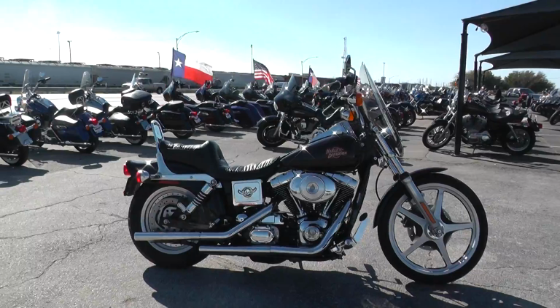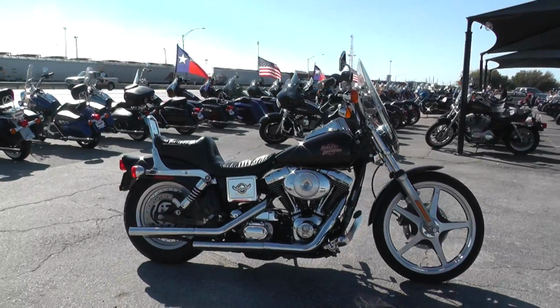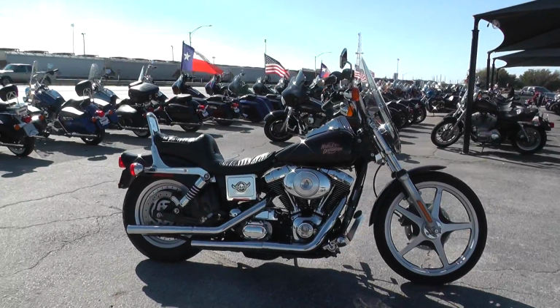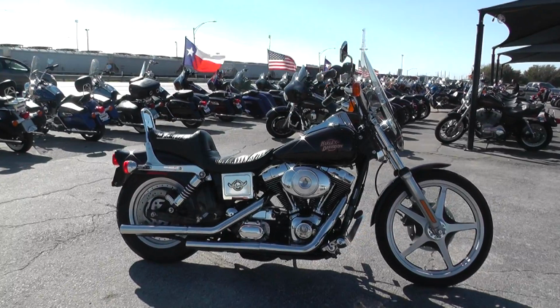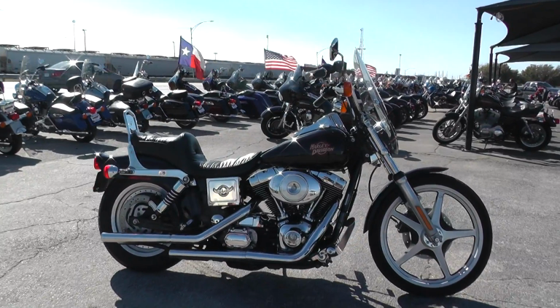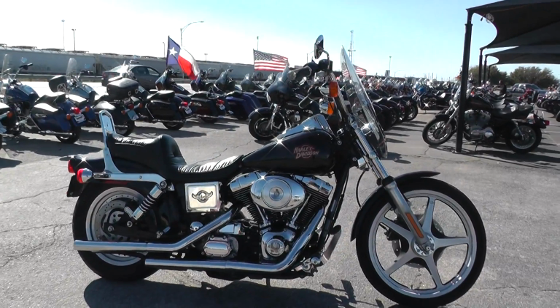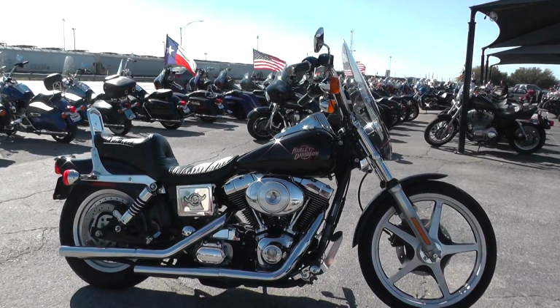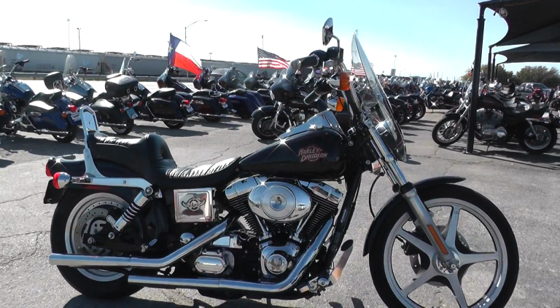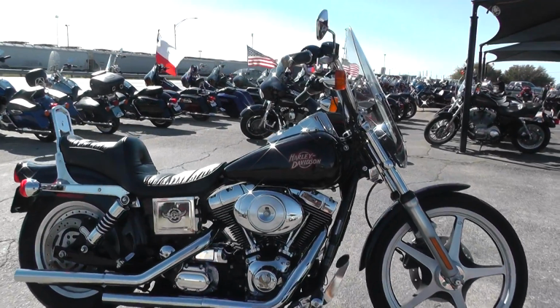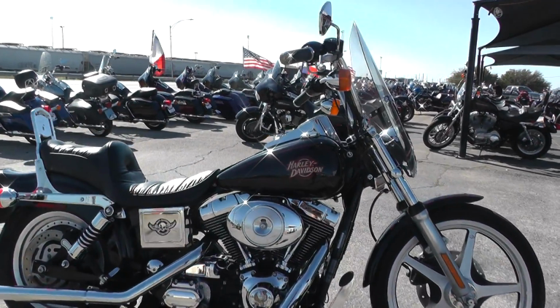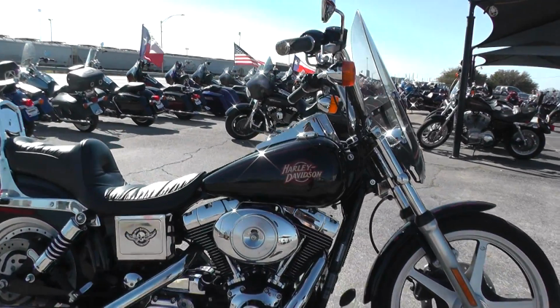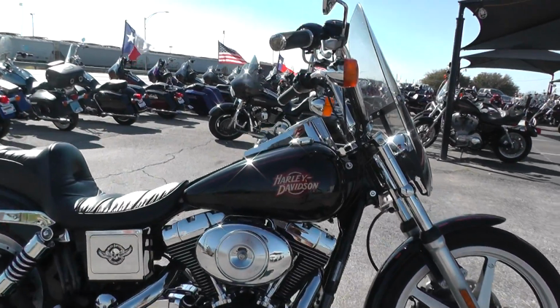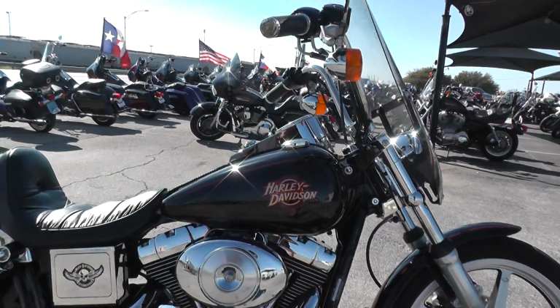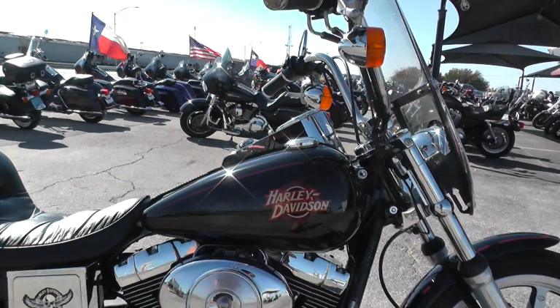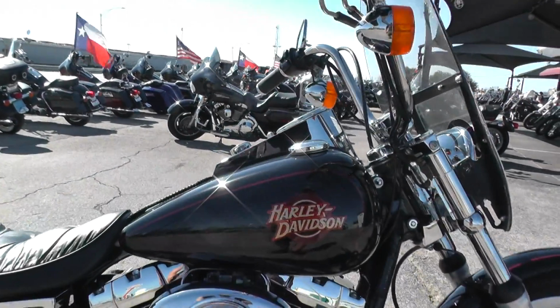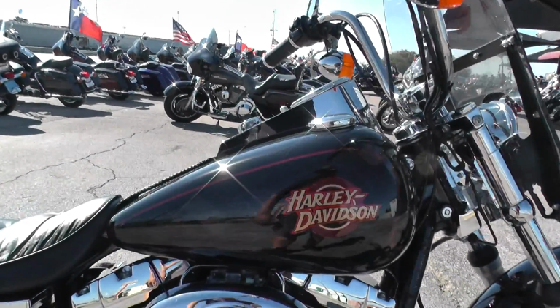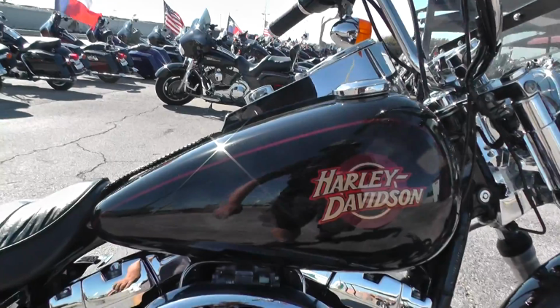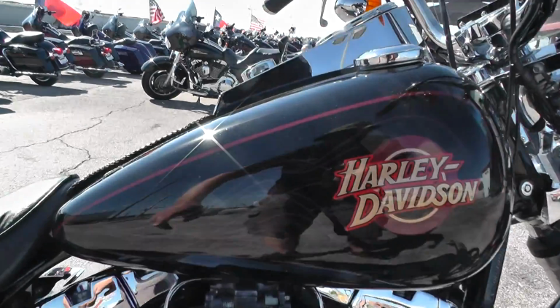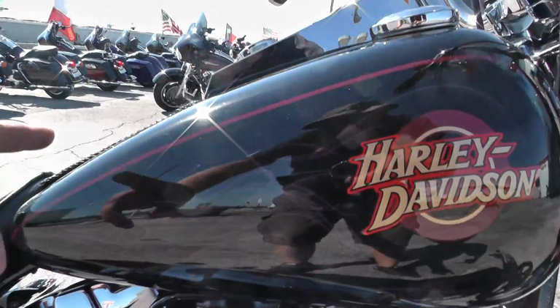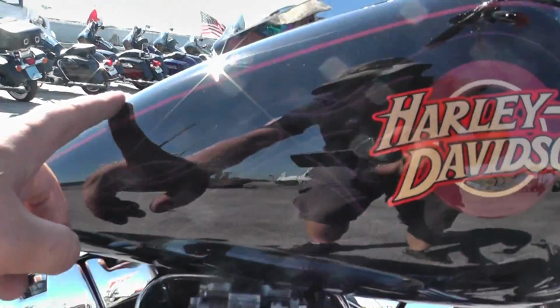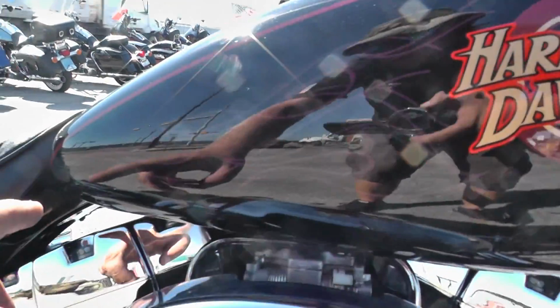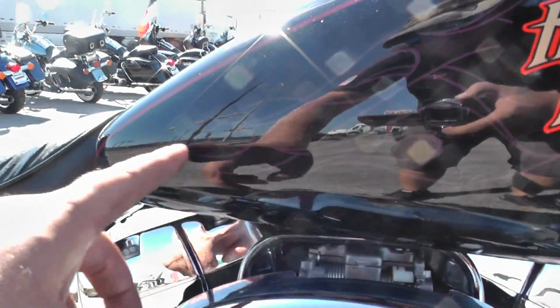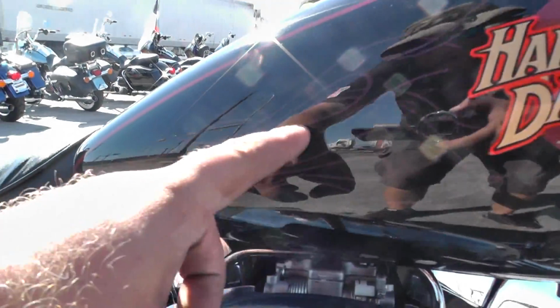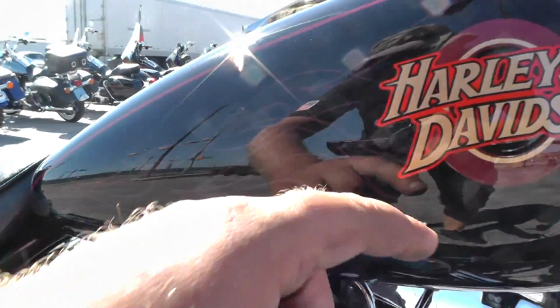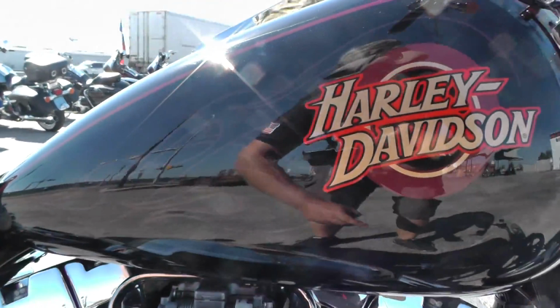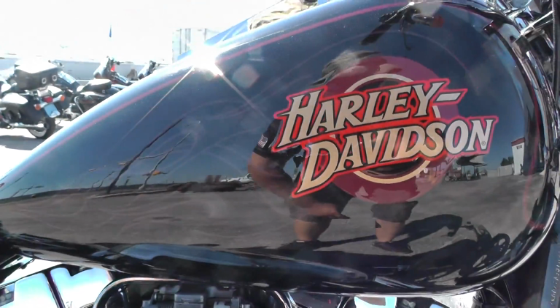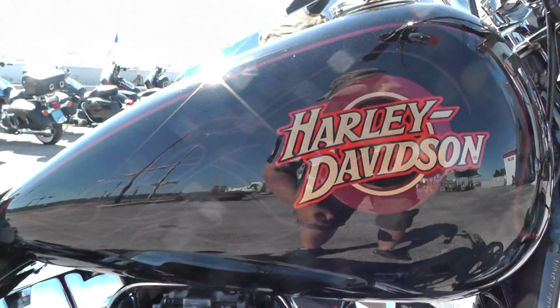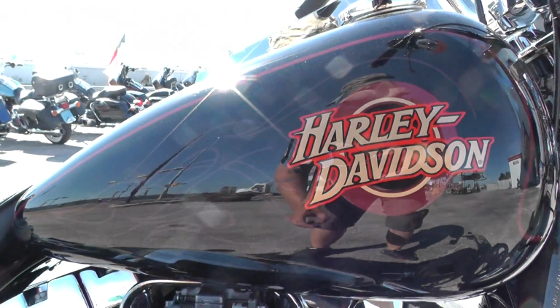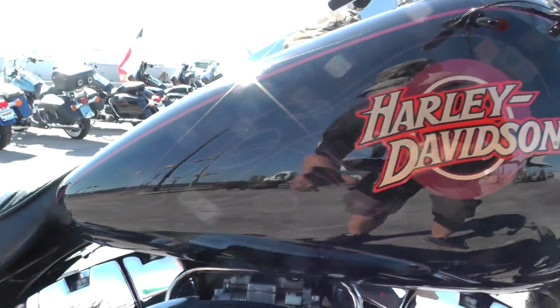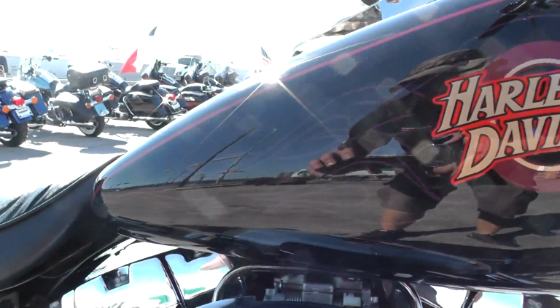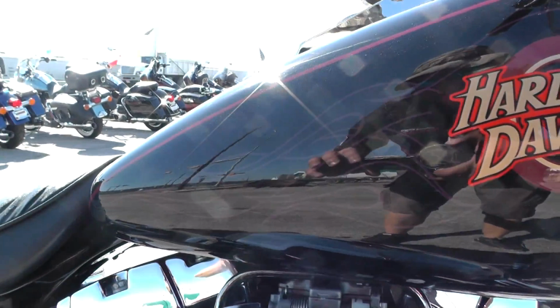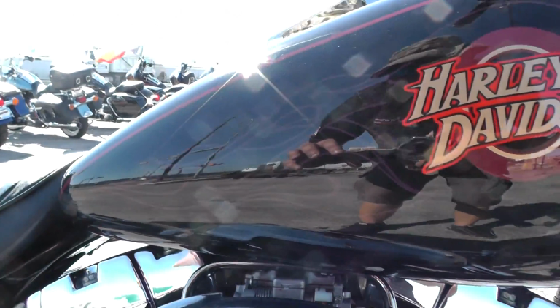Got a 2000 Harley Davidson Dyna Wide Glide with me today. This is a really nice bike. It's got a vivid black paint job with a nice burgundy pinstripe on it. It's also got these little ghost flames in it, kind of hard to see right now.